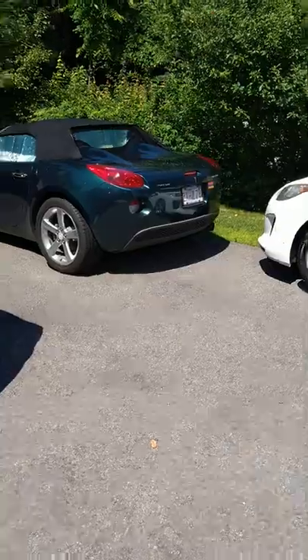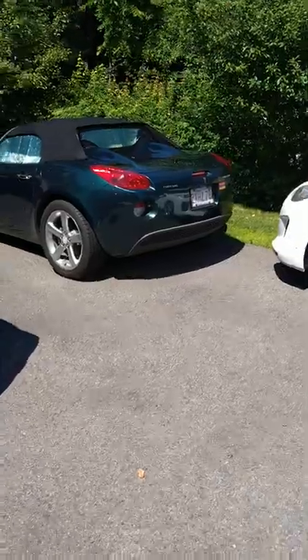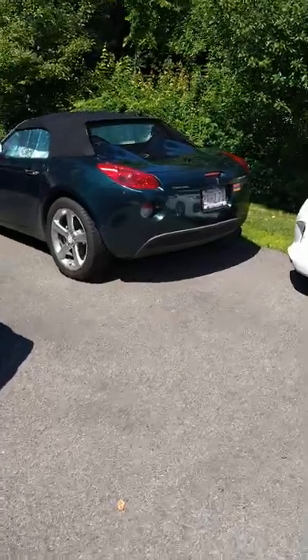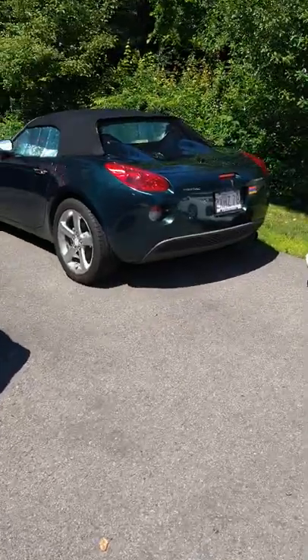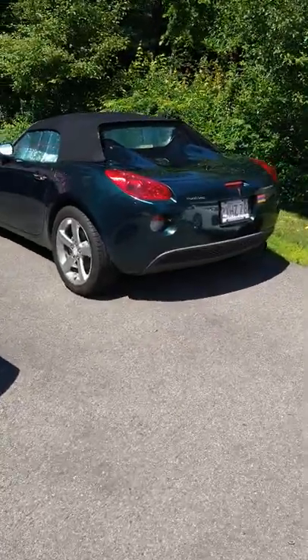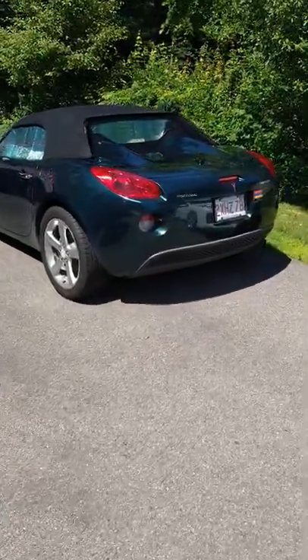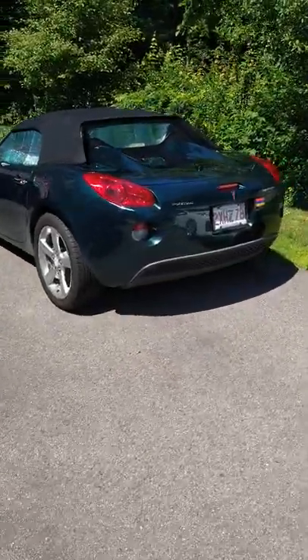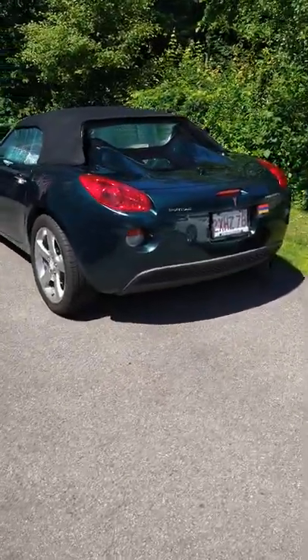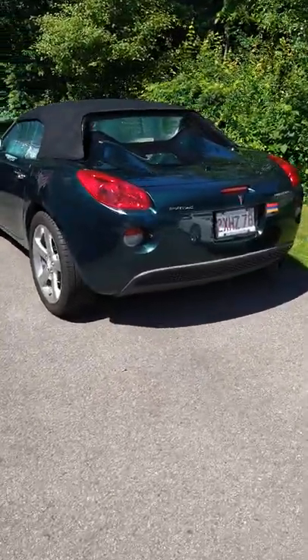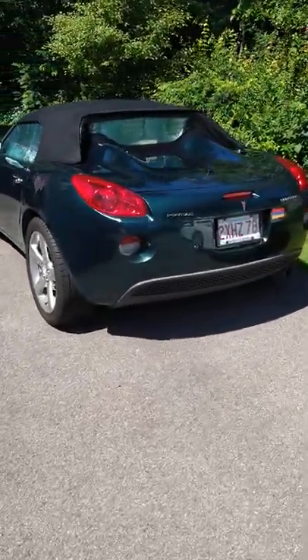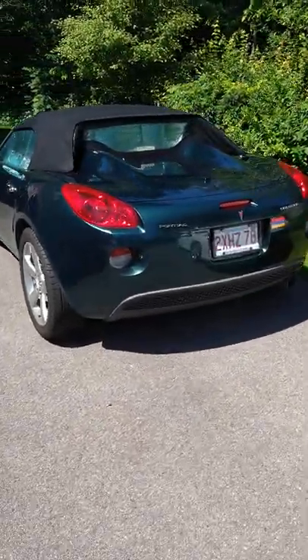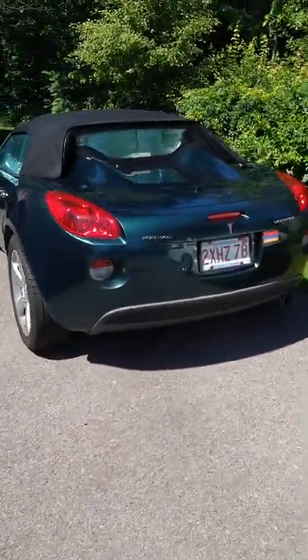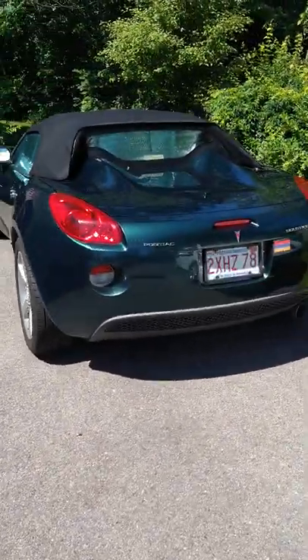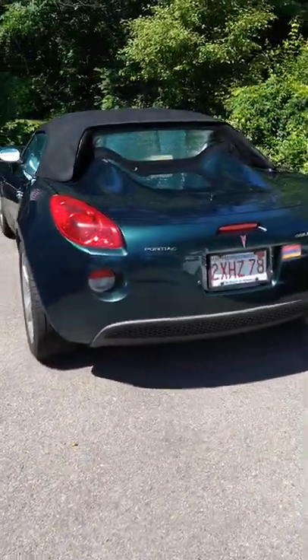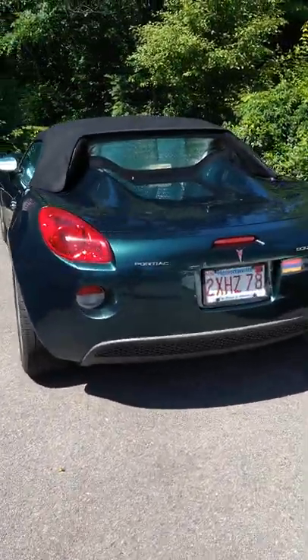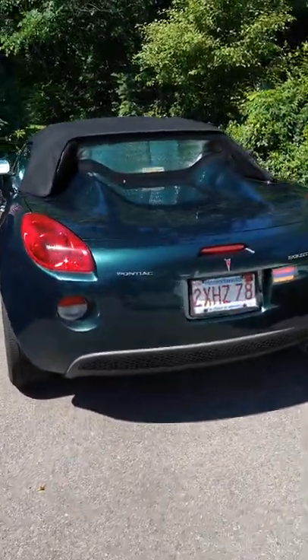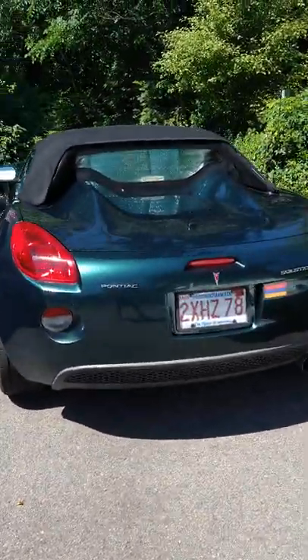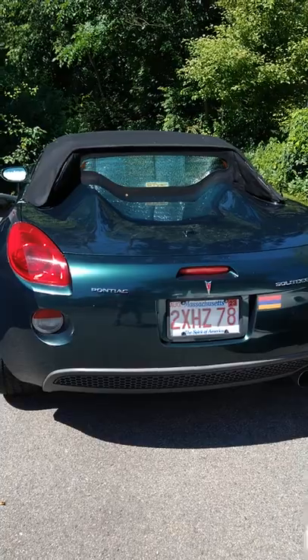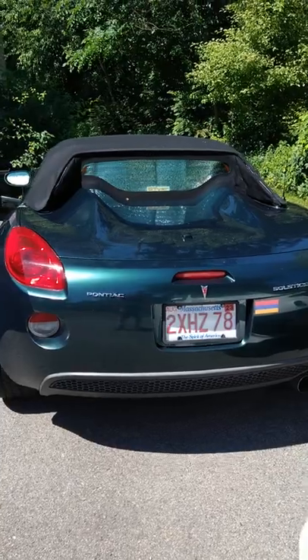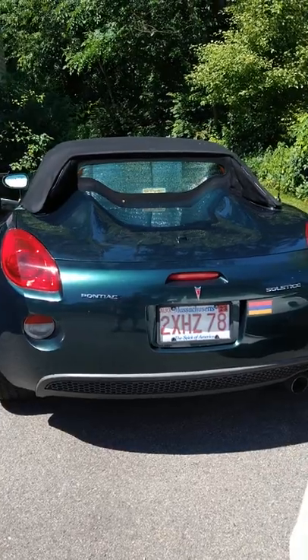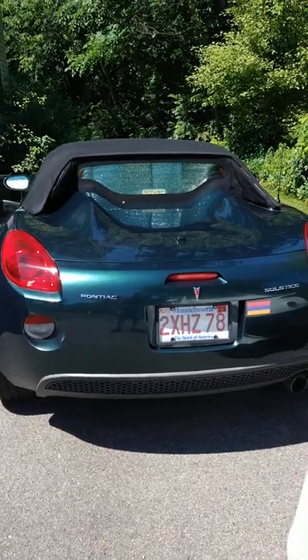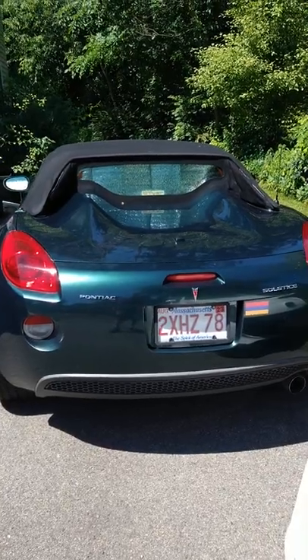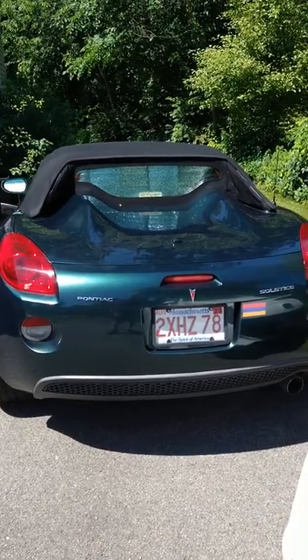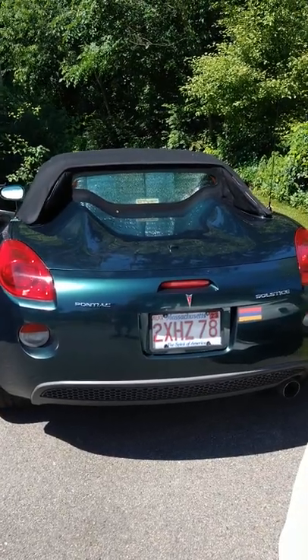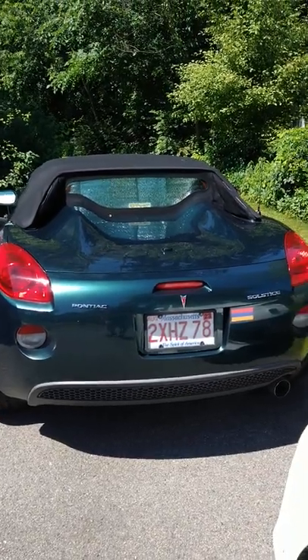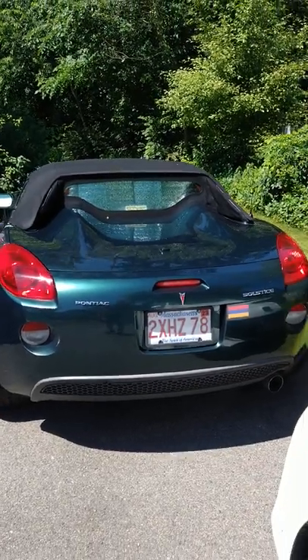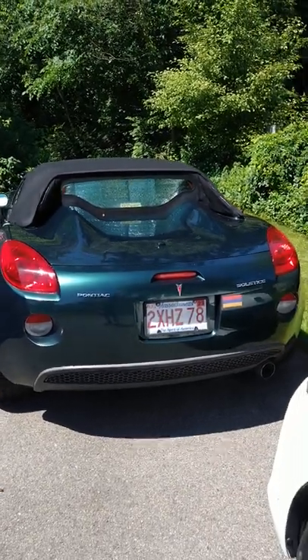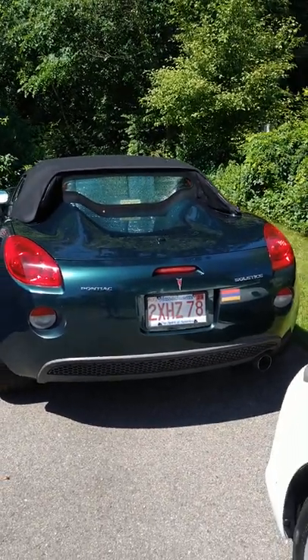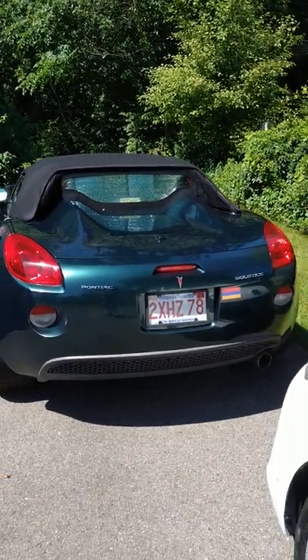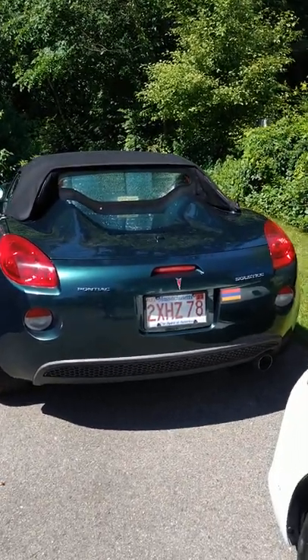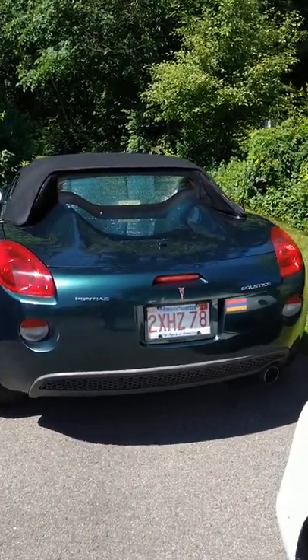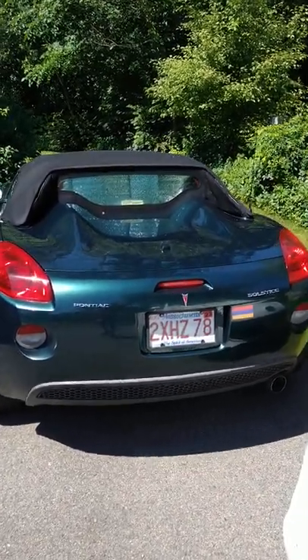Hey everybody, happy 4th of July. I just want to take a moment to show everybody a really quick and cheap way that you can protect any car from the sun.